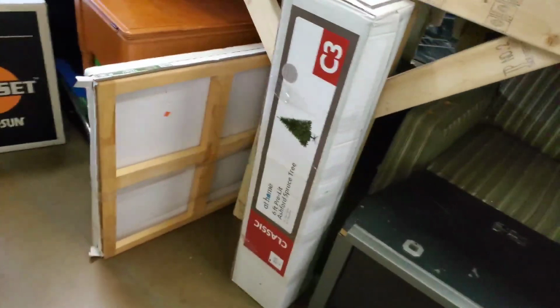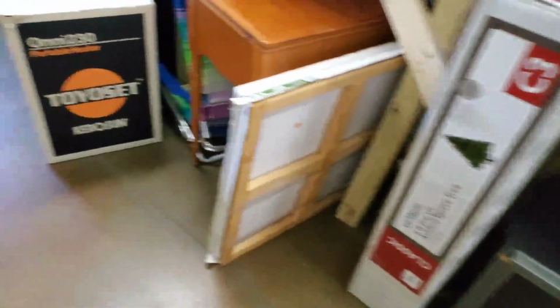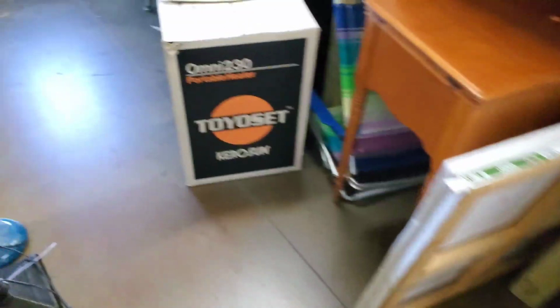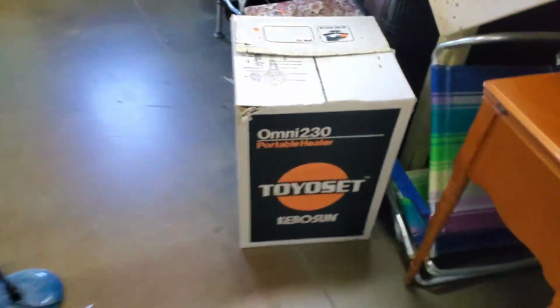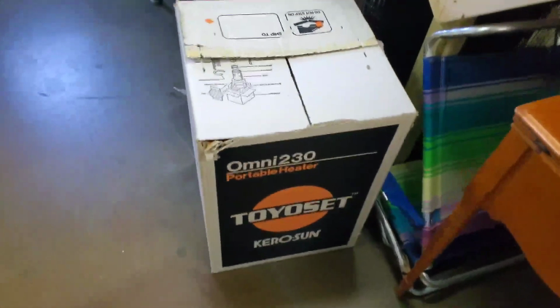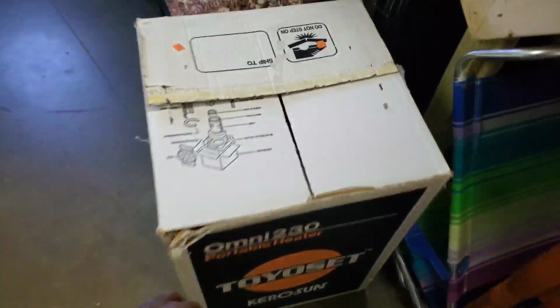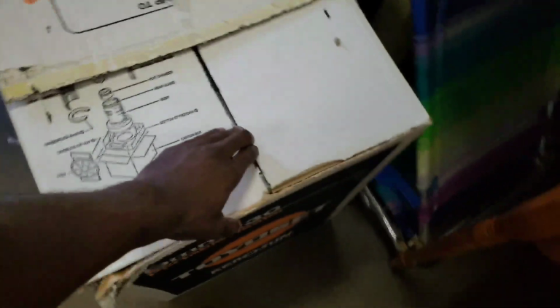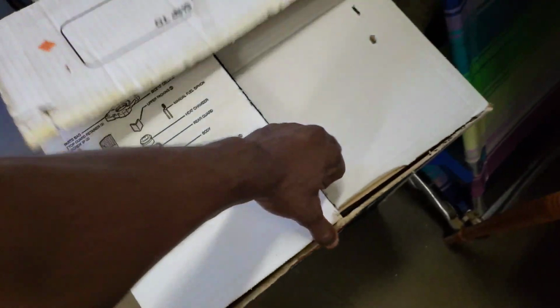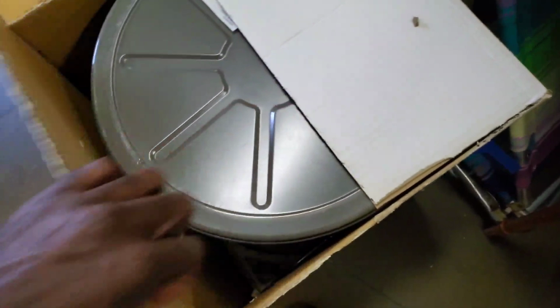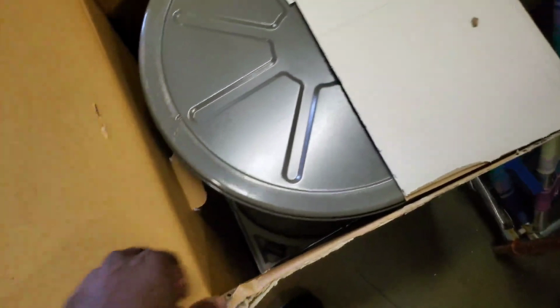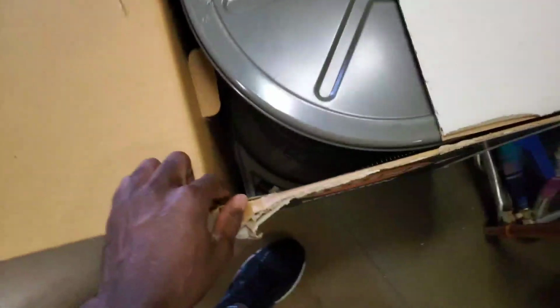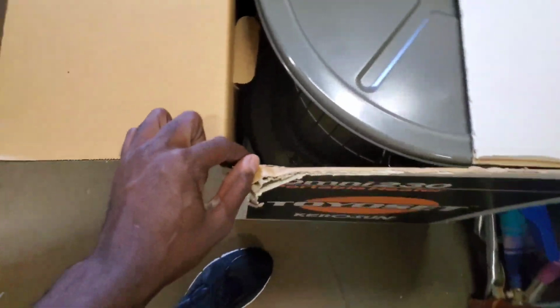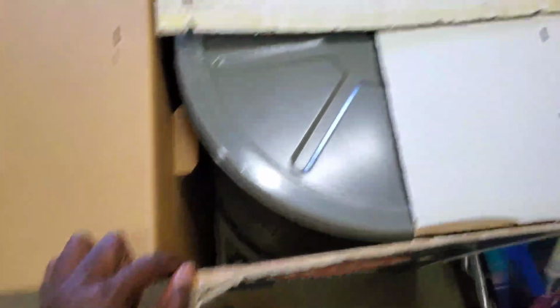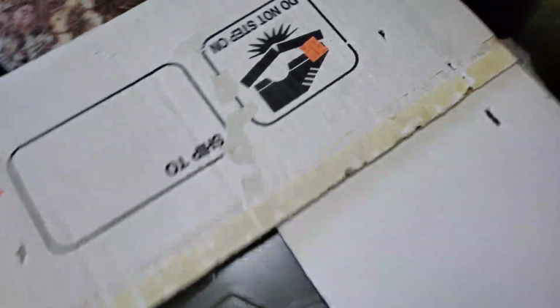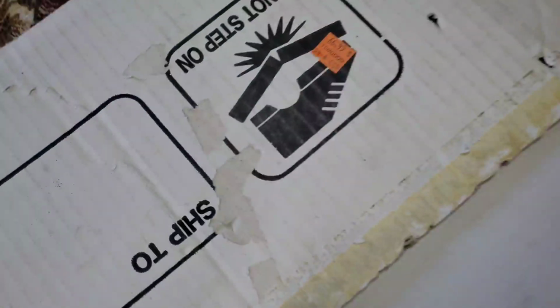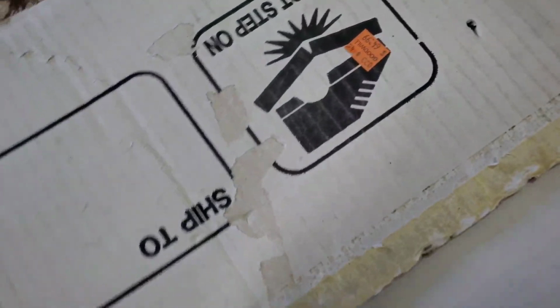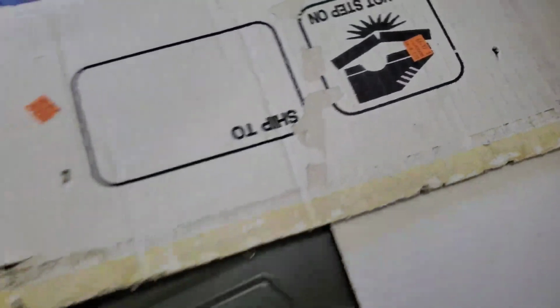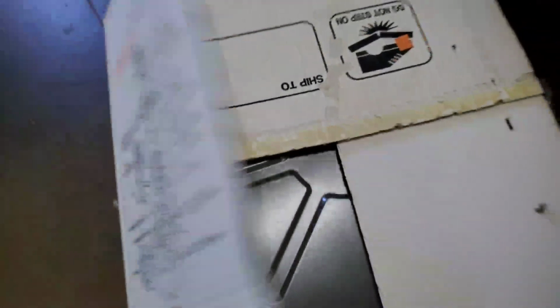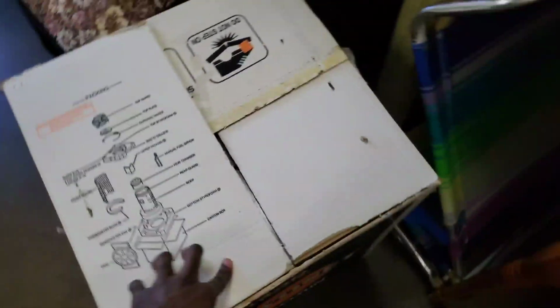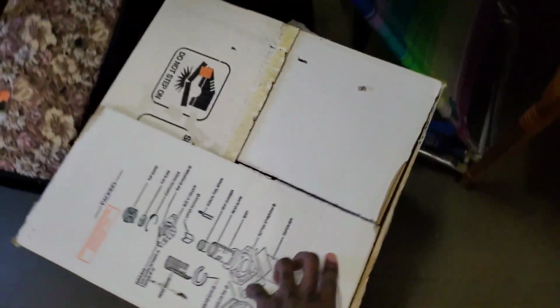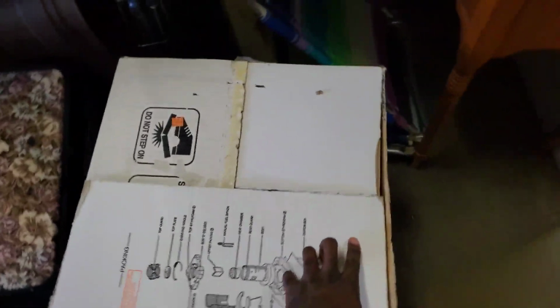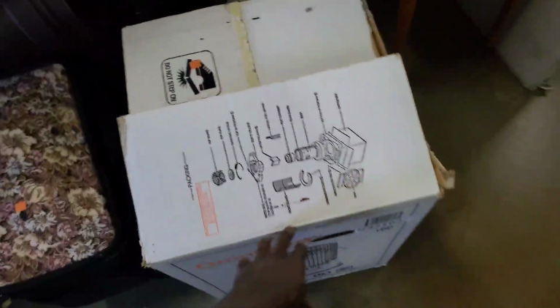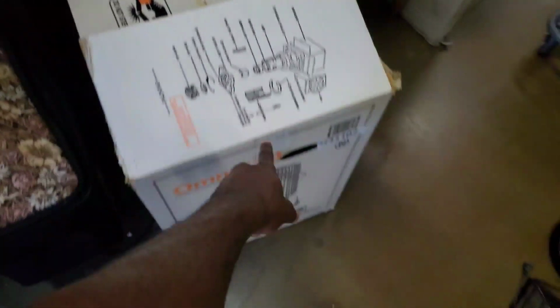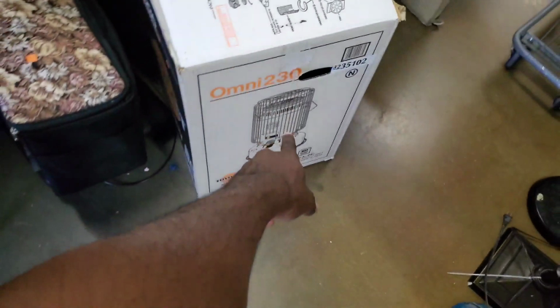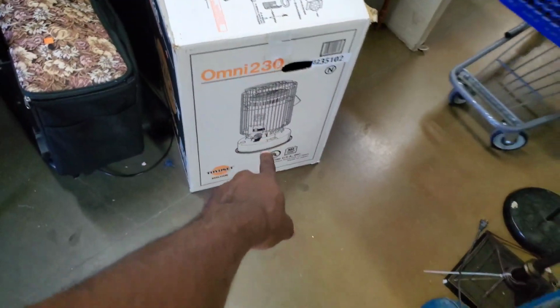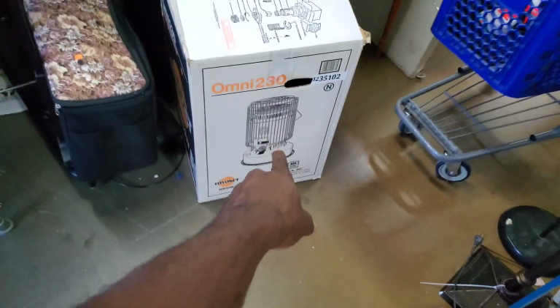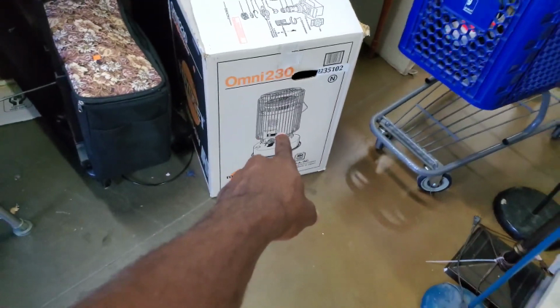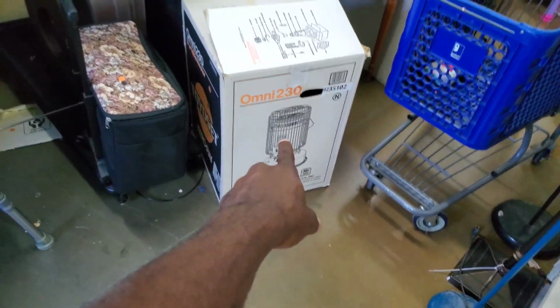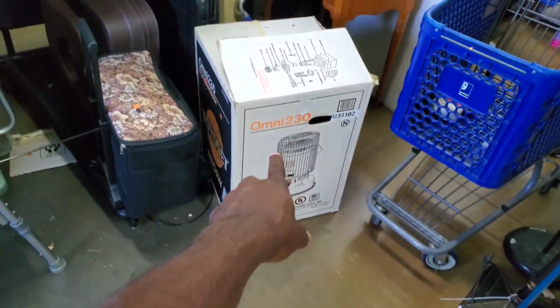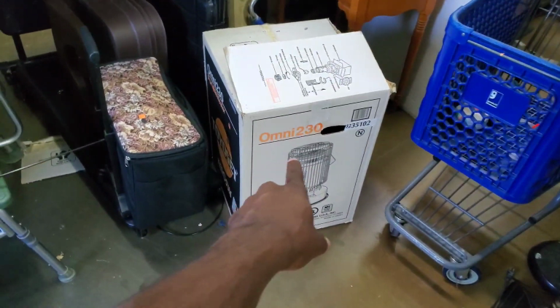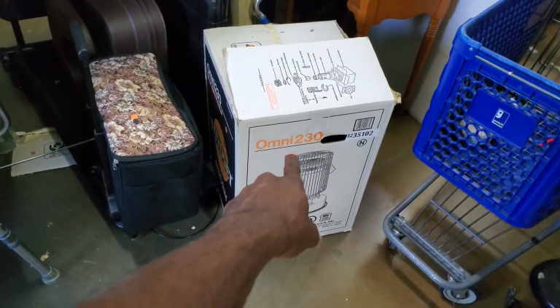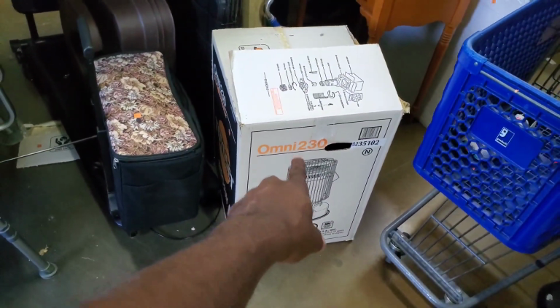Over here you've got tons and tons of stuff. Look at this — I doubt this is the Omni kerosene heater. Oh, it is! They priced this thing at $65. That might be worth some money.